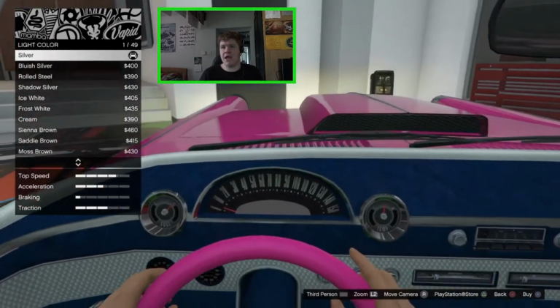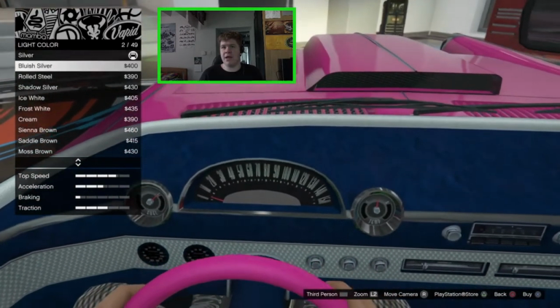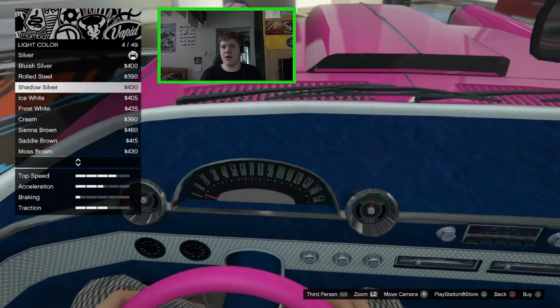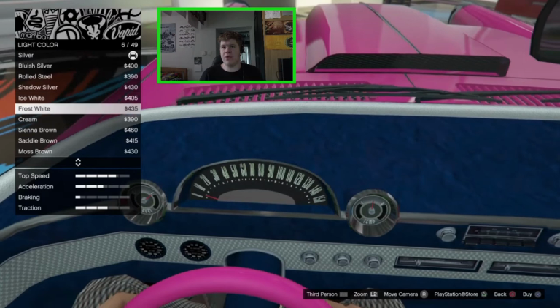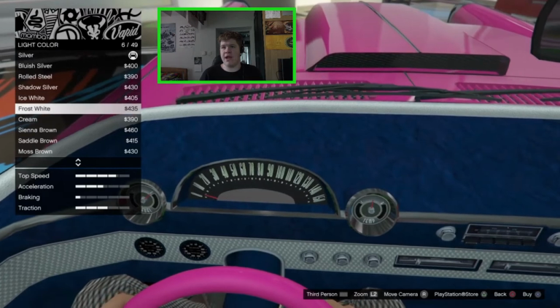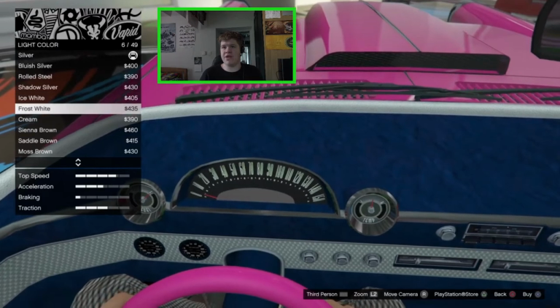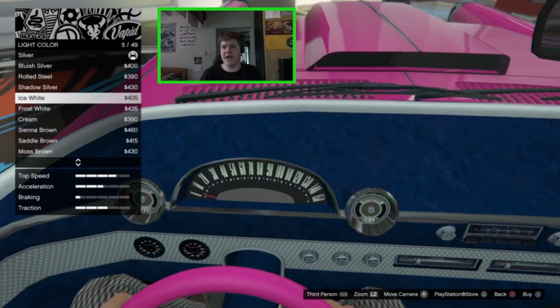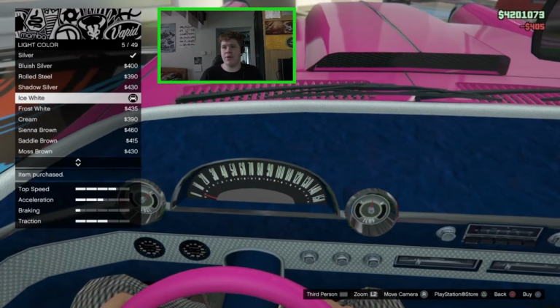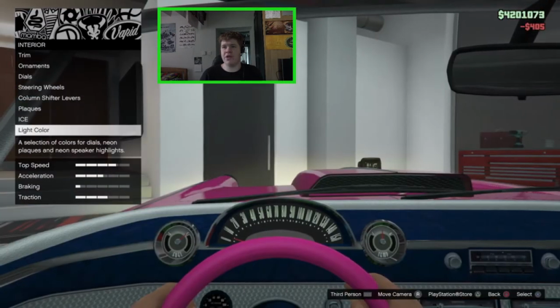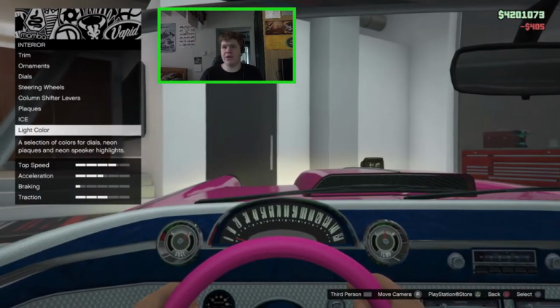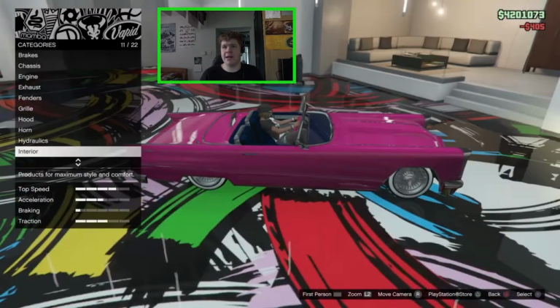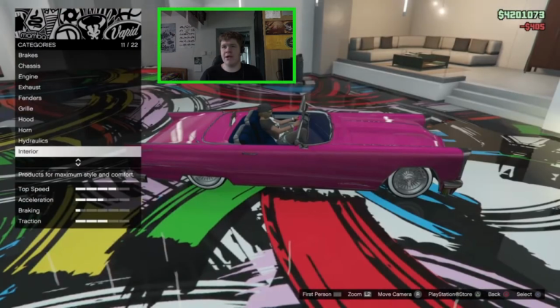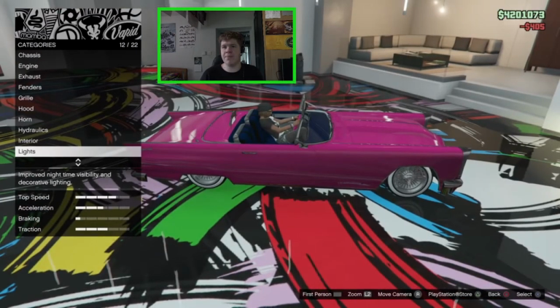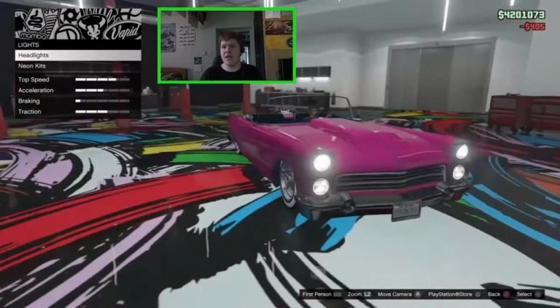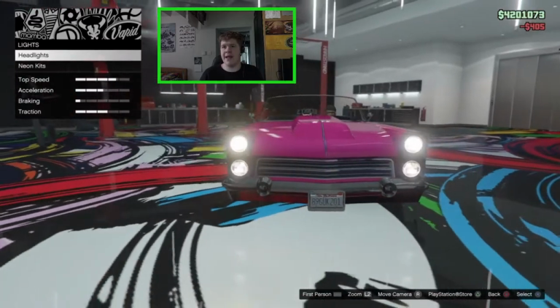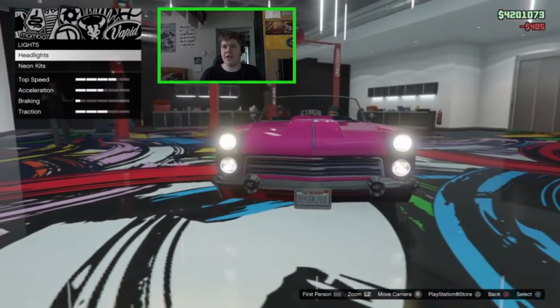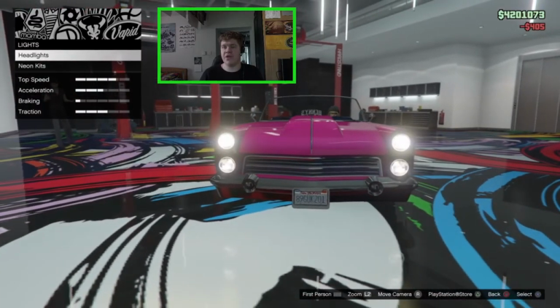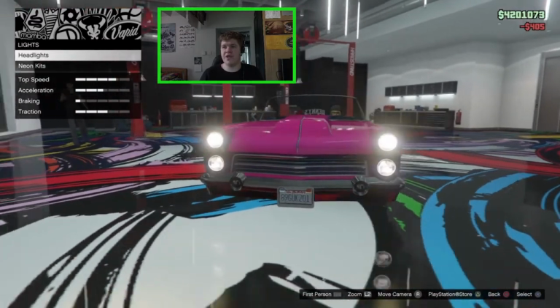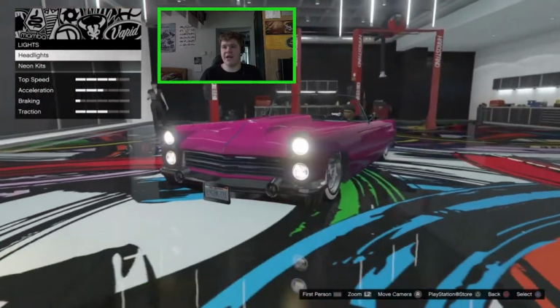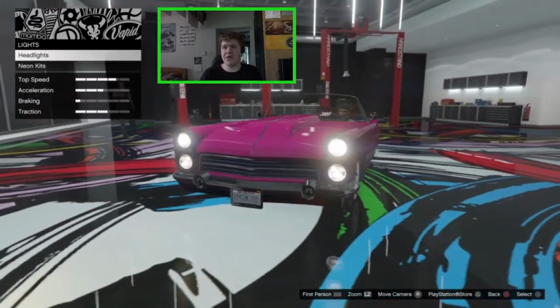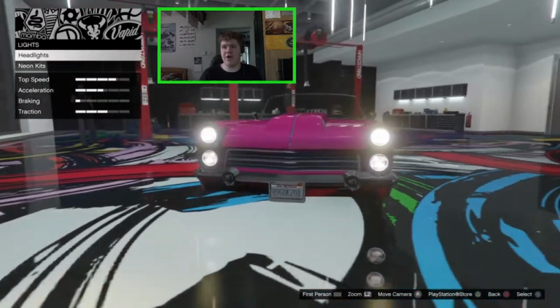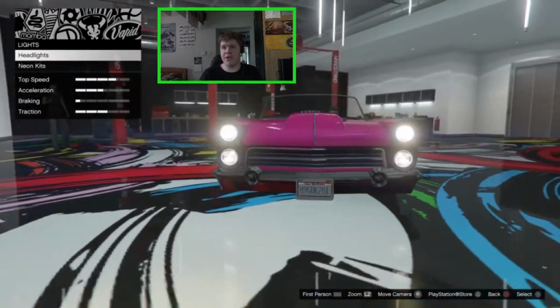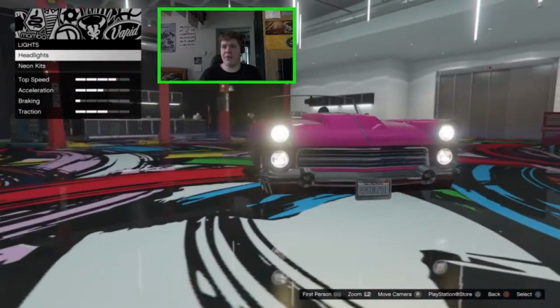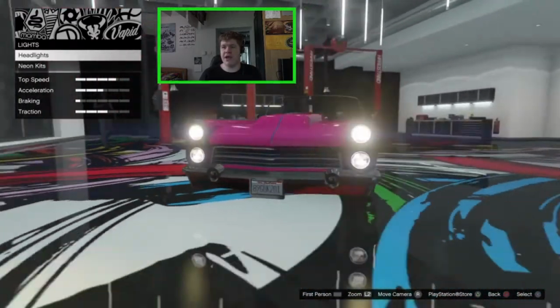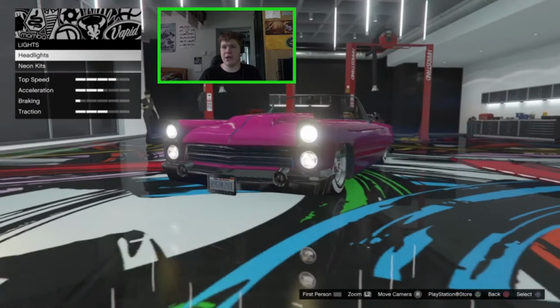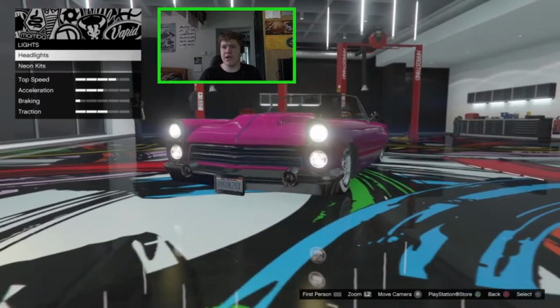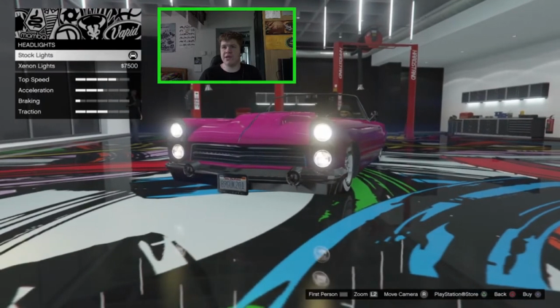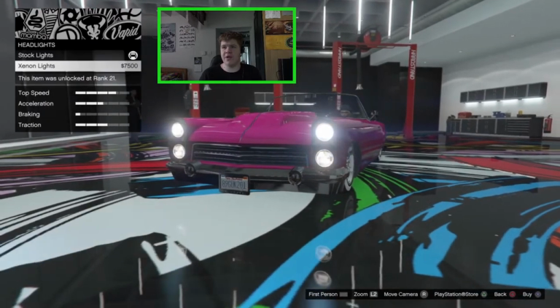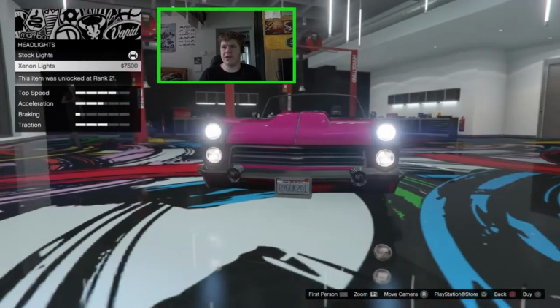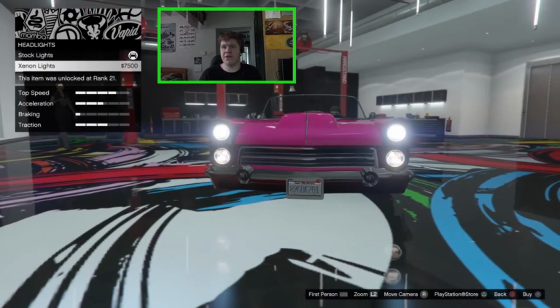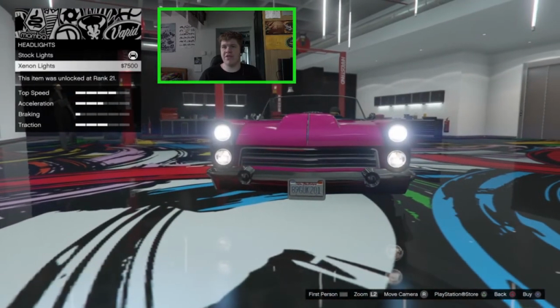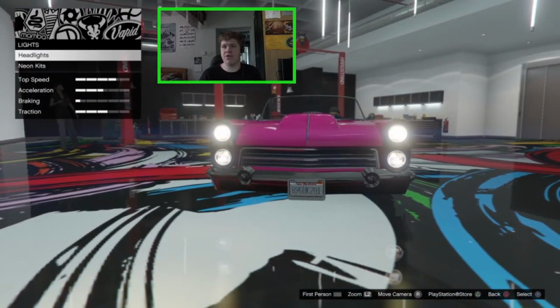We'll set the light colour to white, just so it's a little bit clearer. For the headlights, they have this stock old yellowy kind of look which looks really nice. You can obviously put xenons if you want to, but I'm not going to bother with any neon lights today.